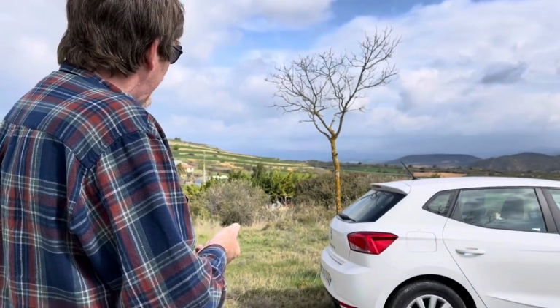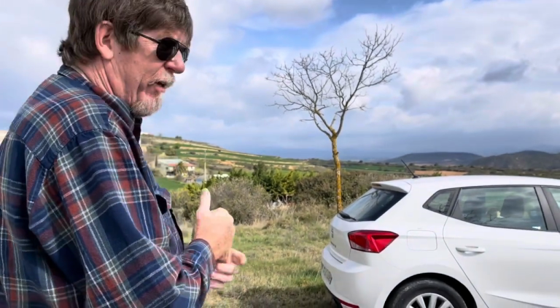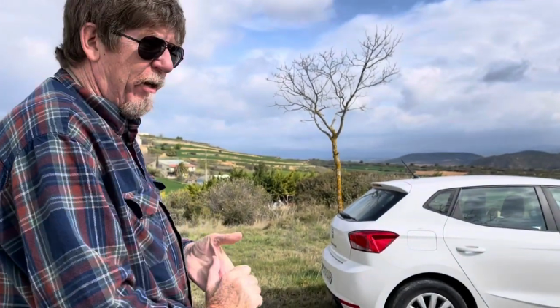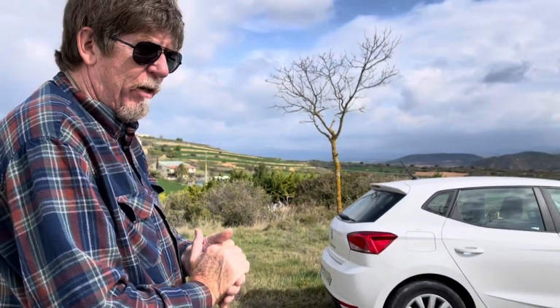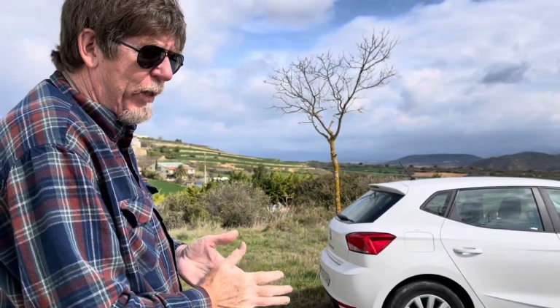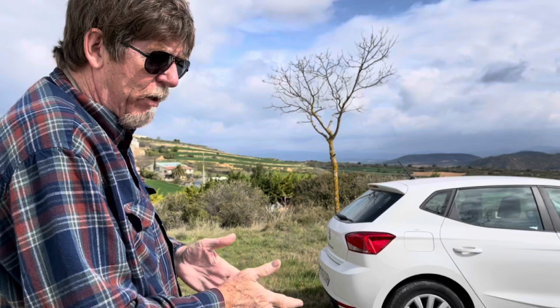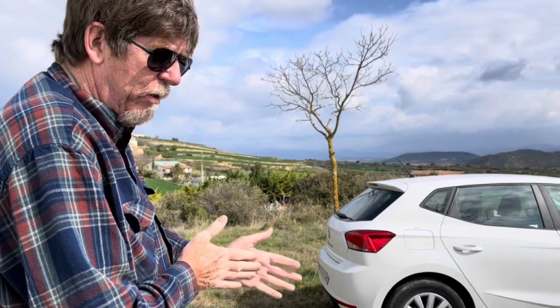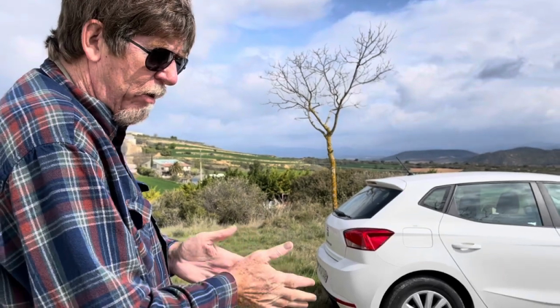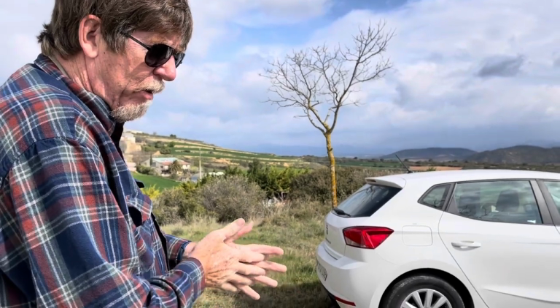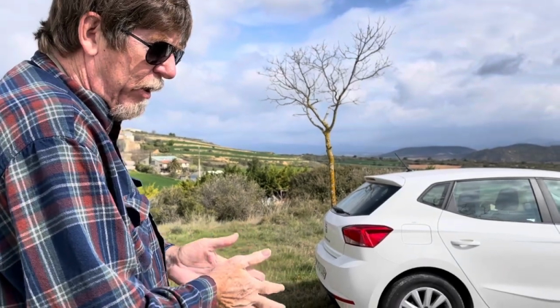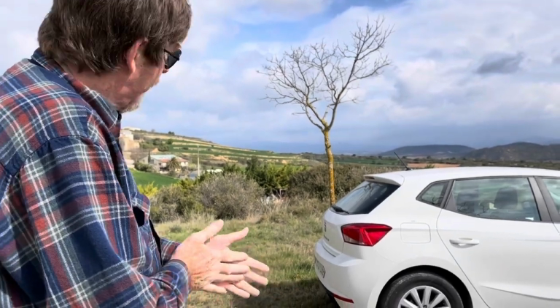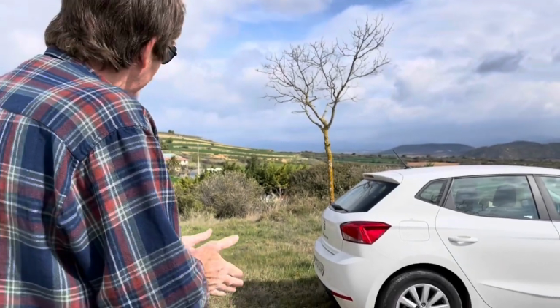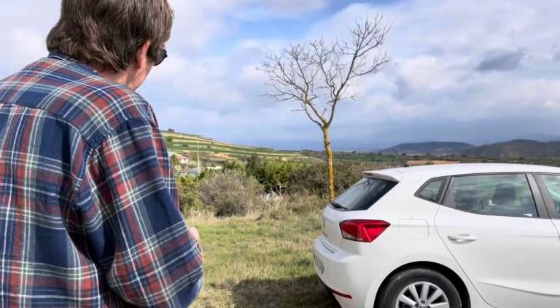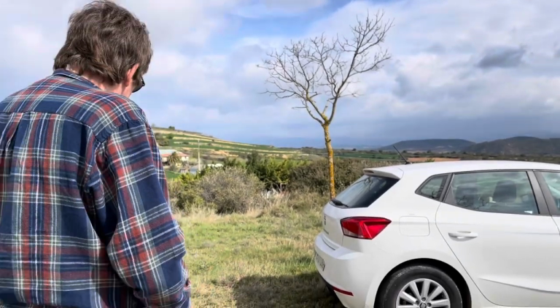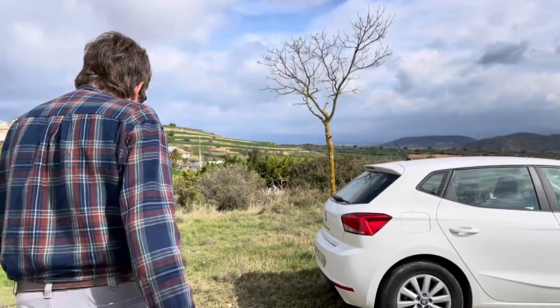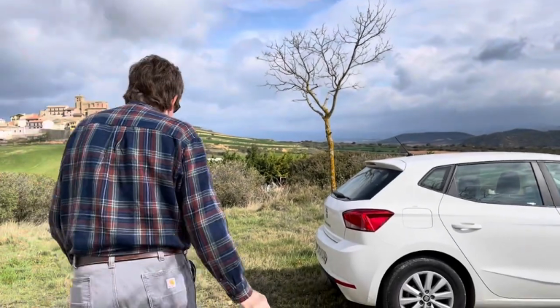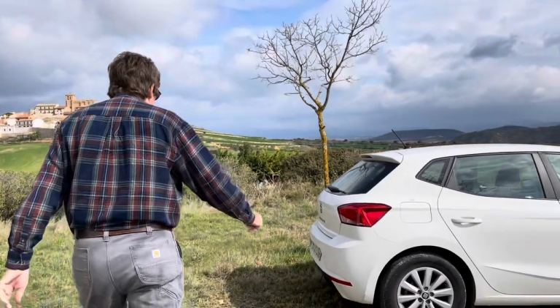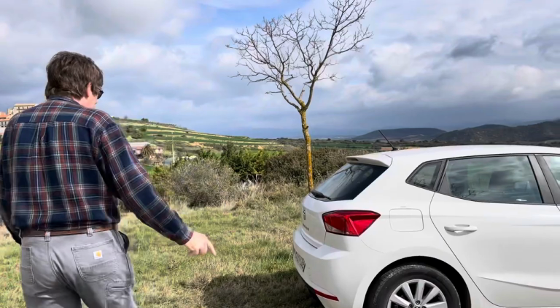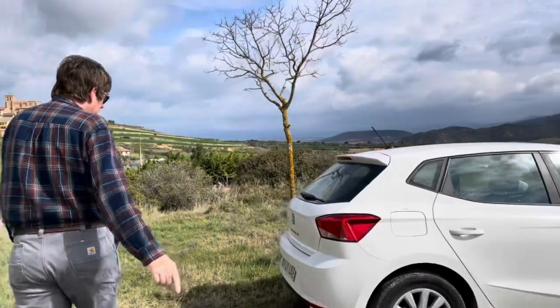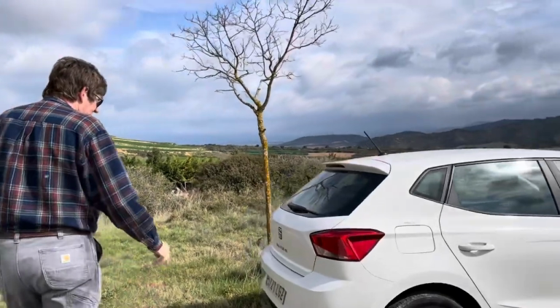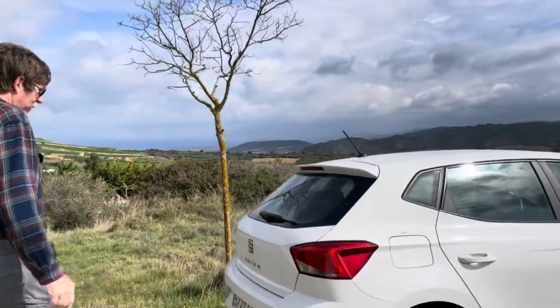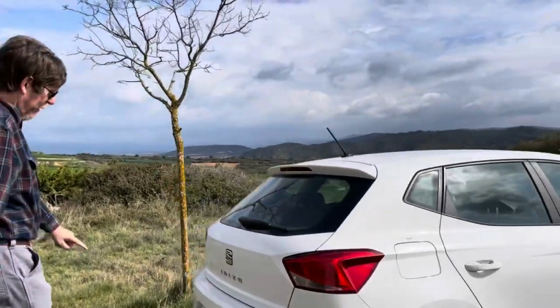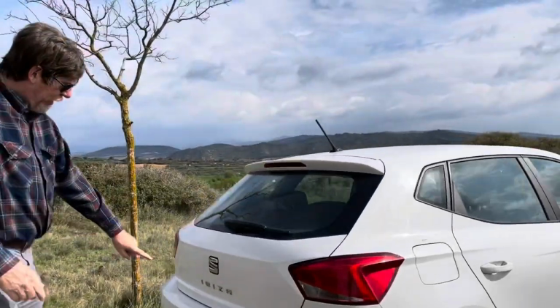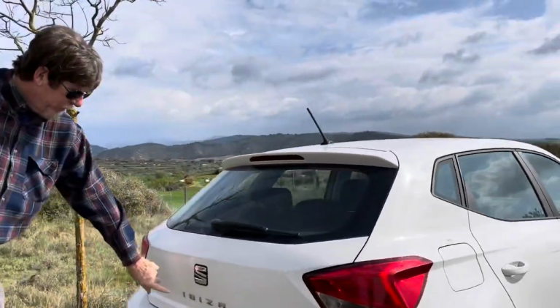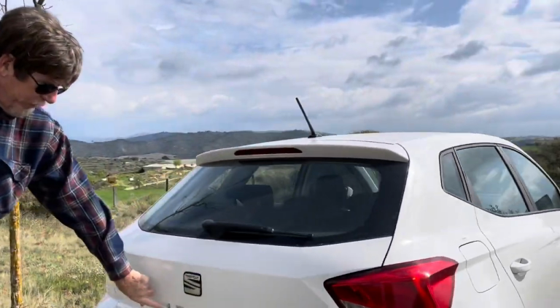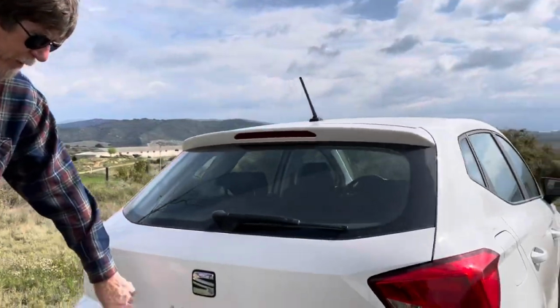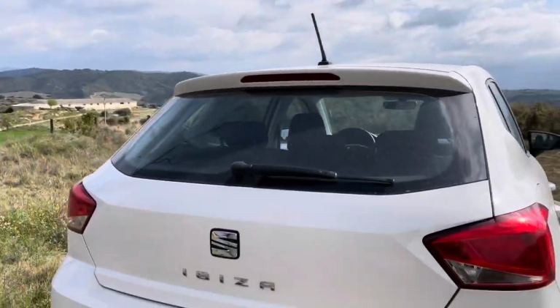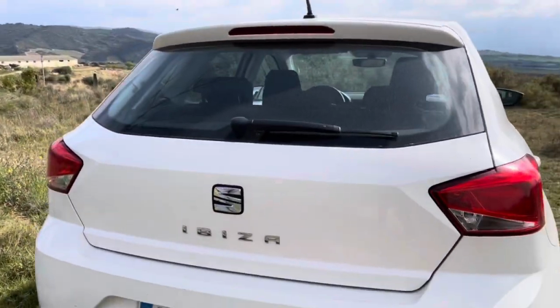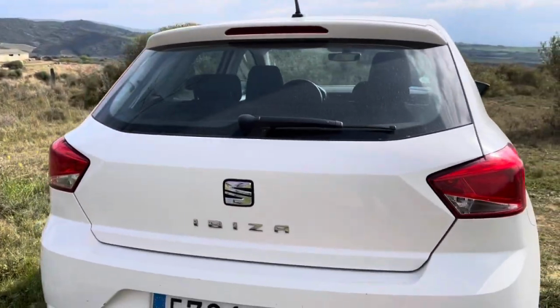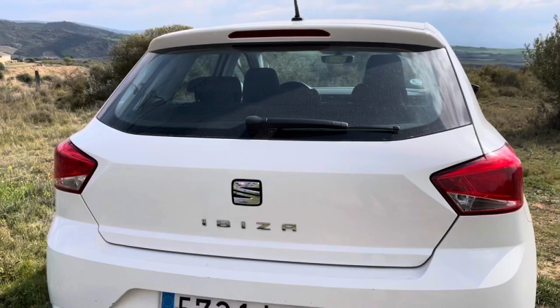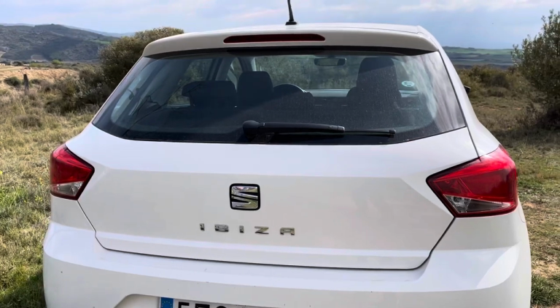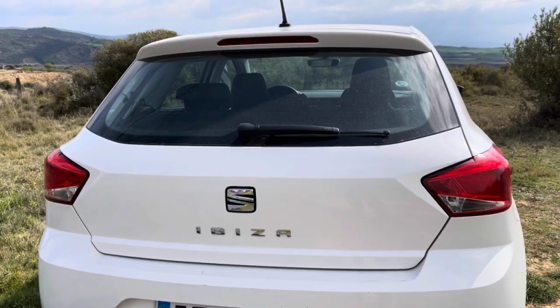Not much. What size engine did you say? One liter, three cylinder. And it's an Ibiza. How do you open the trunk? I don't see any... Well, that was a little problem.